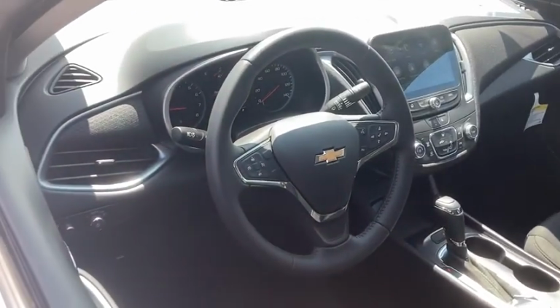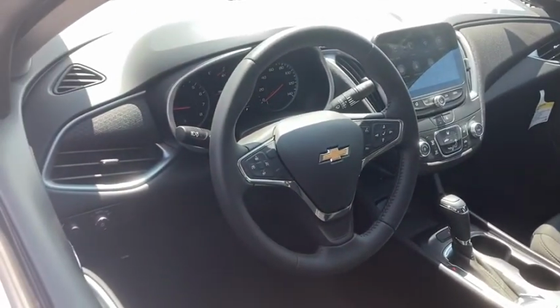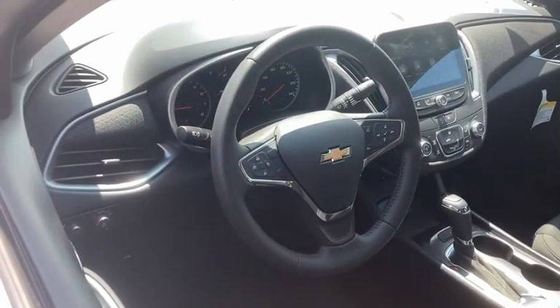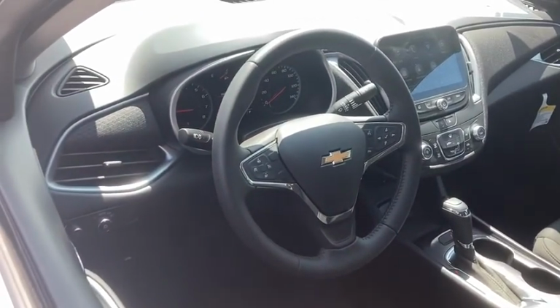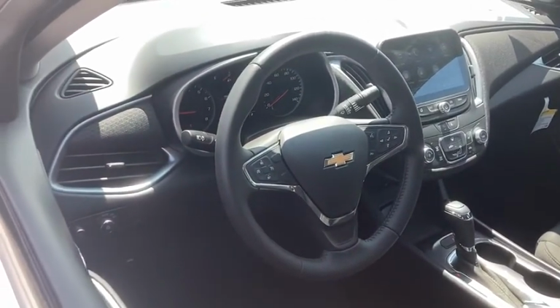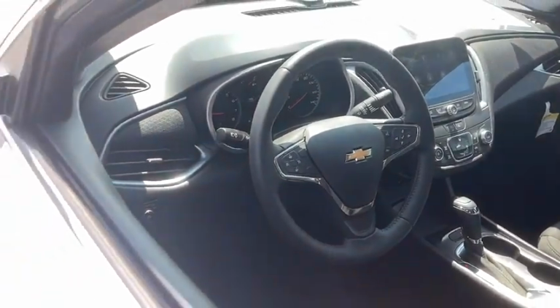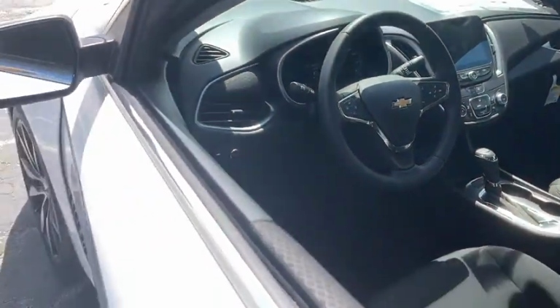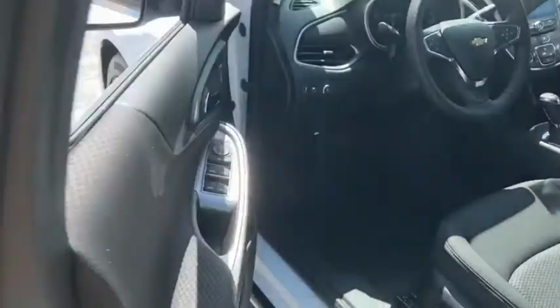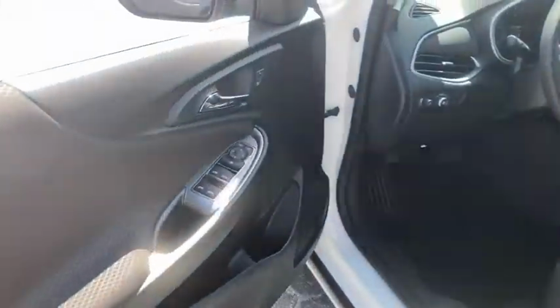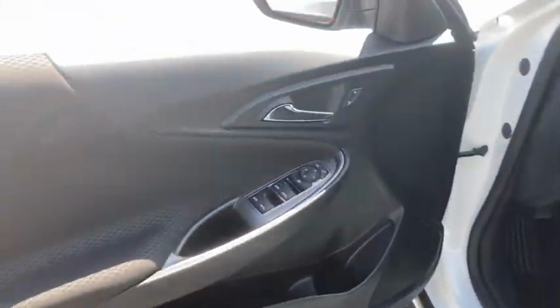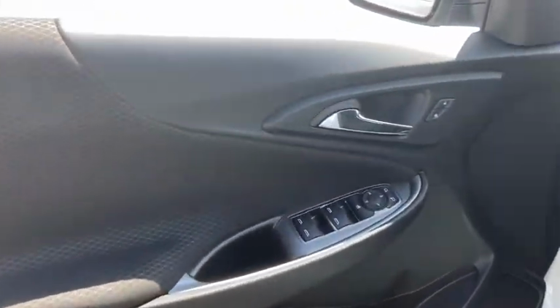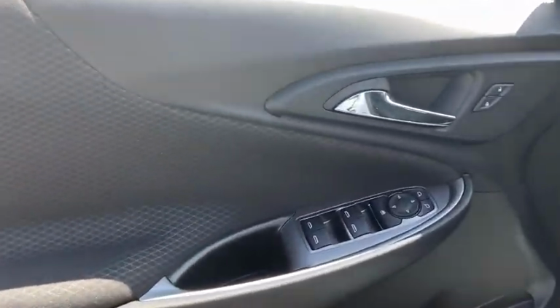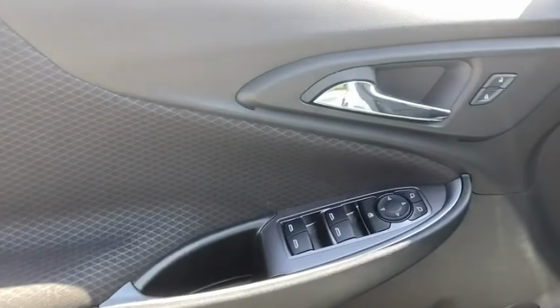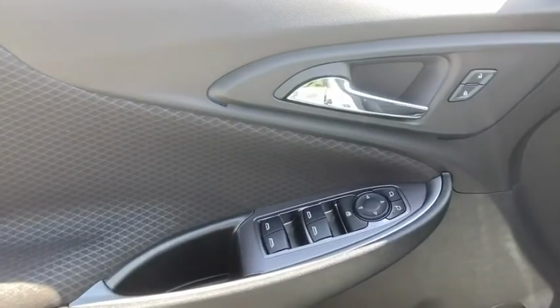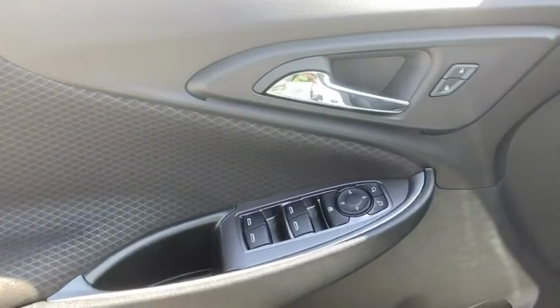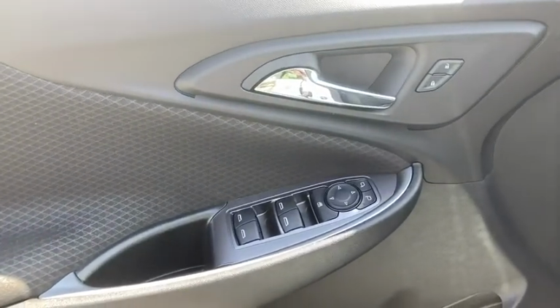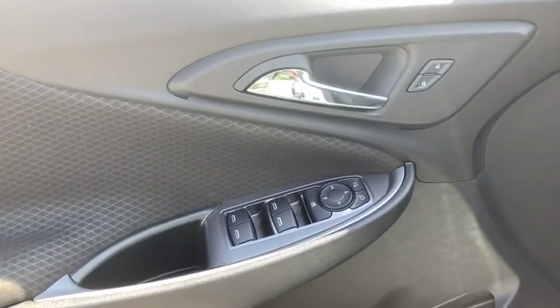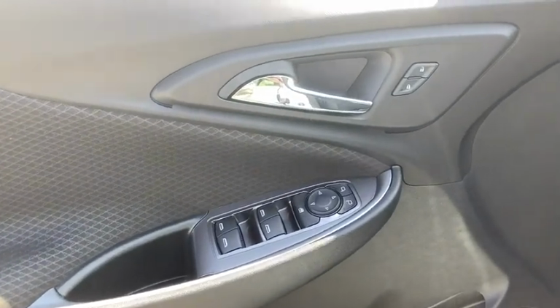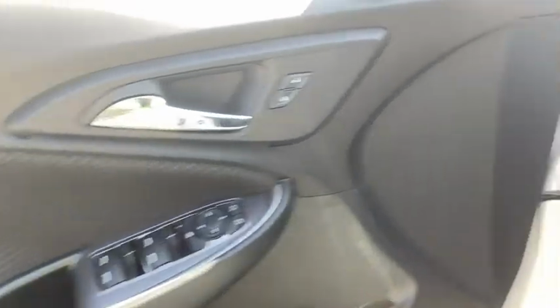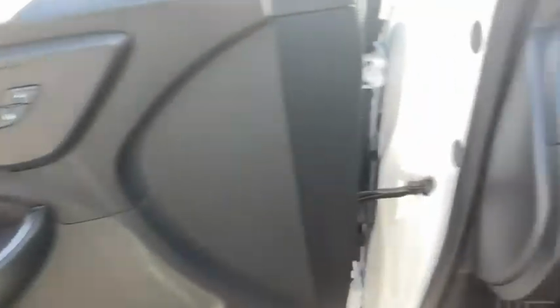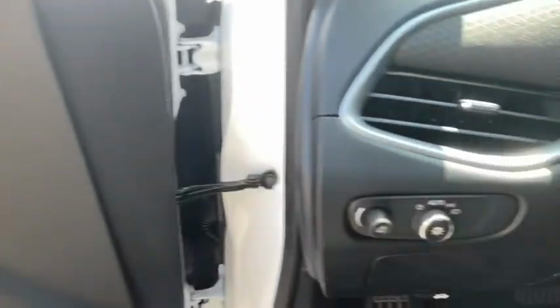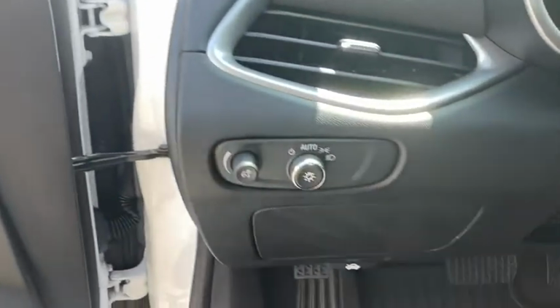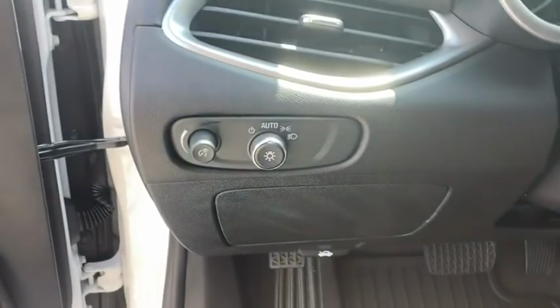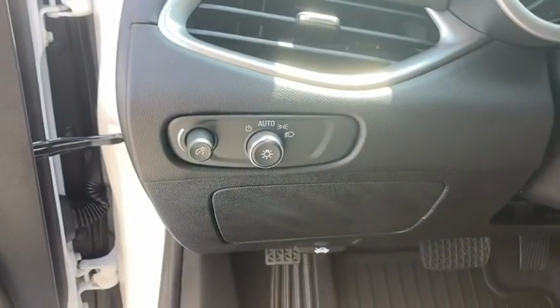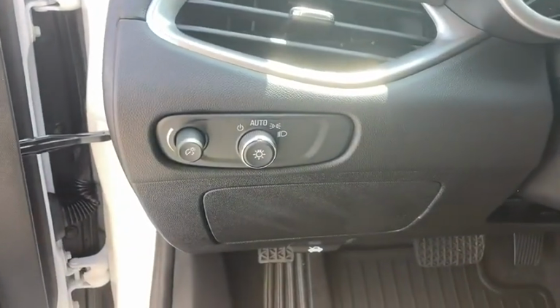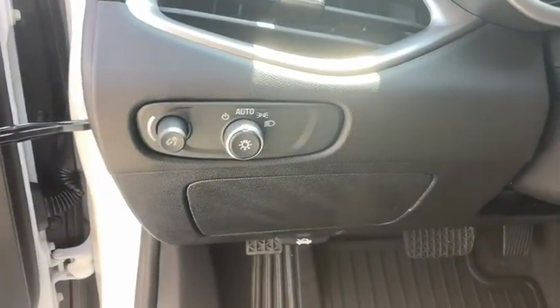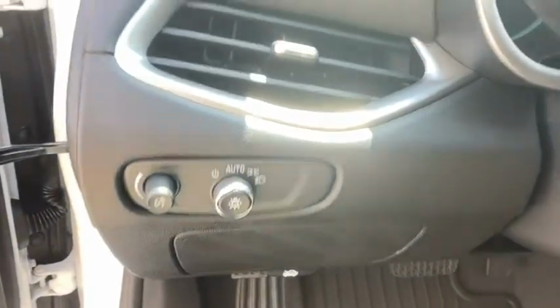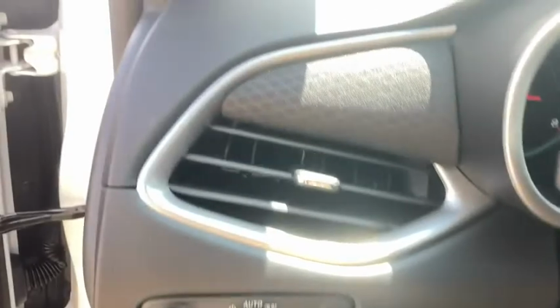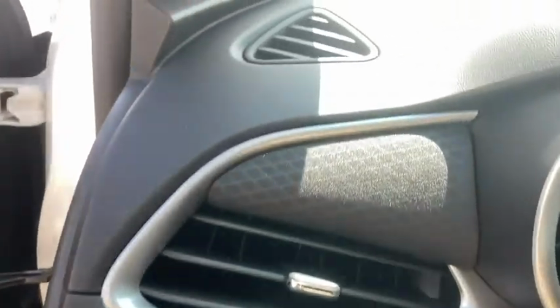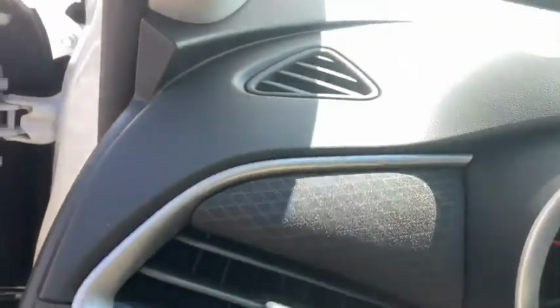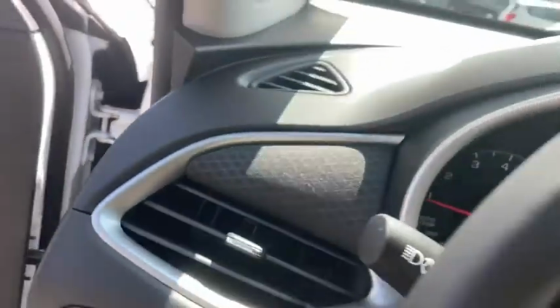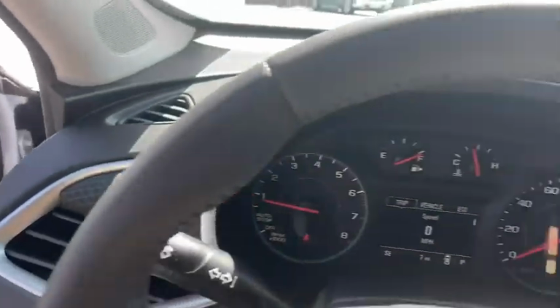Rear window defroster, power windows, trip computer, electronic stability control, compass, remote keyless entry, panic alarm, overhead console, tachometer, brake assist.